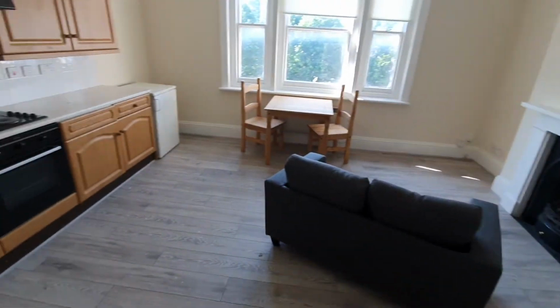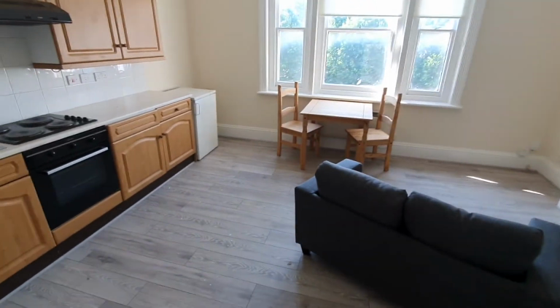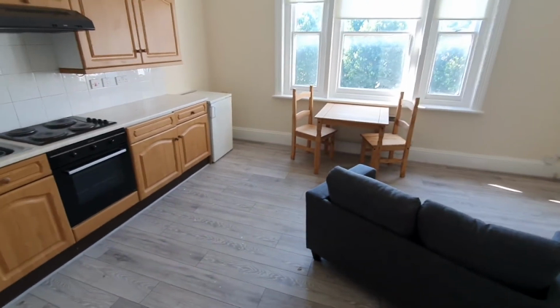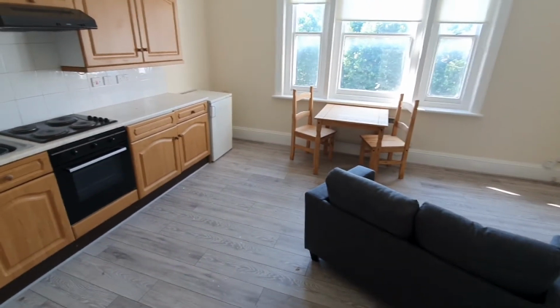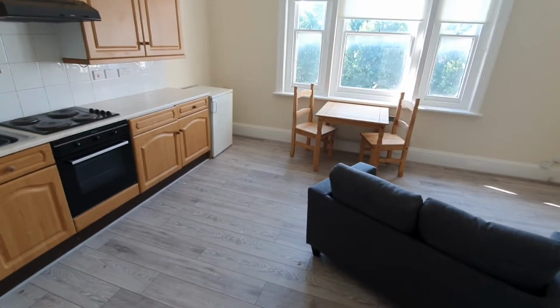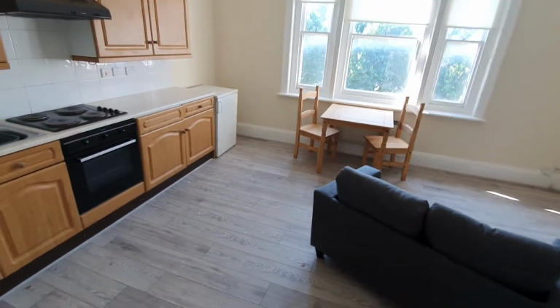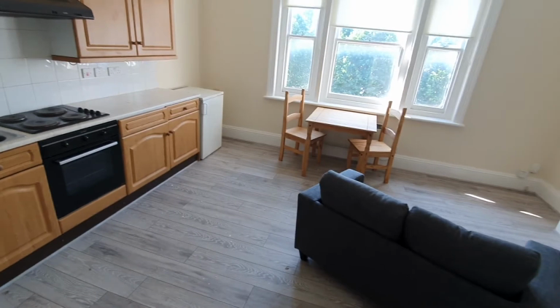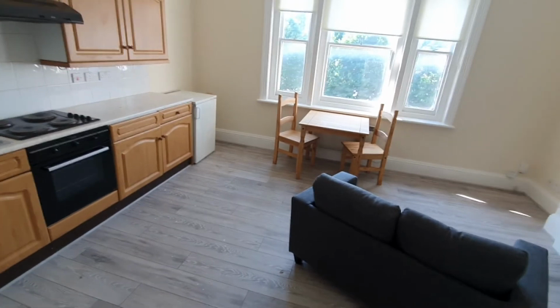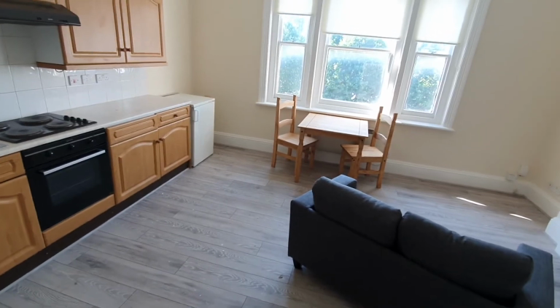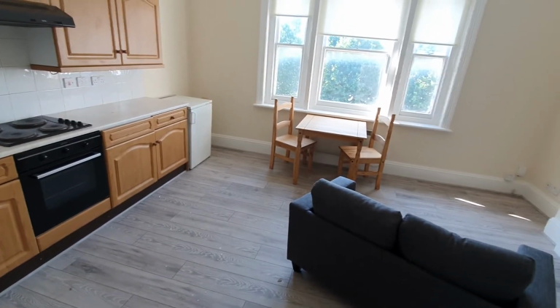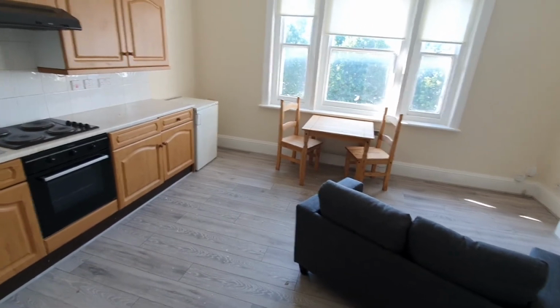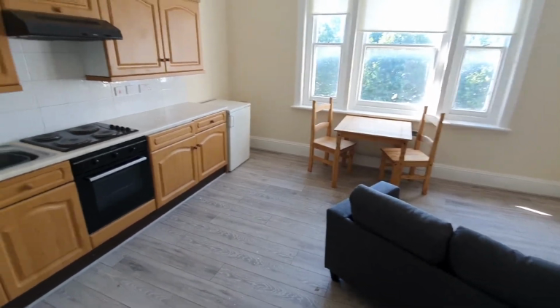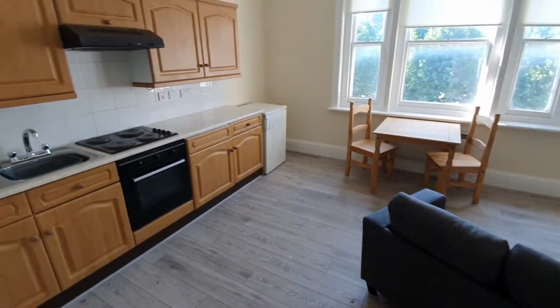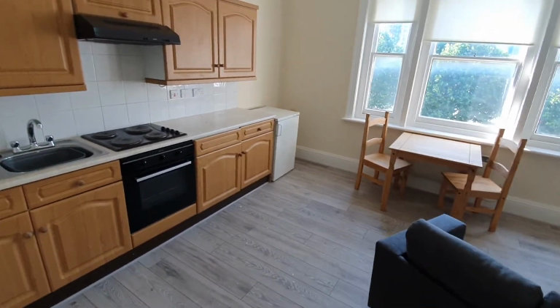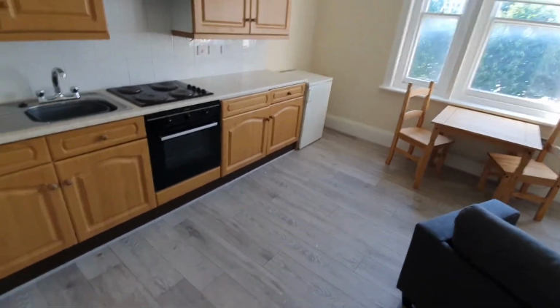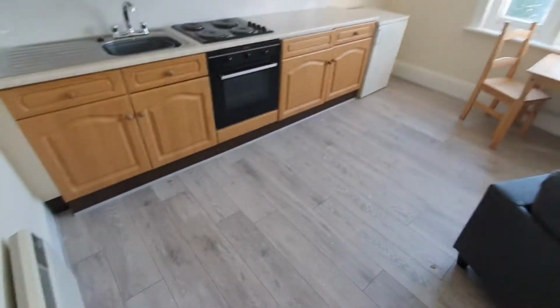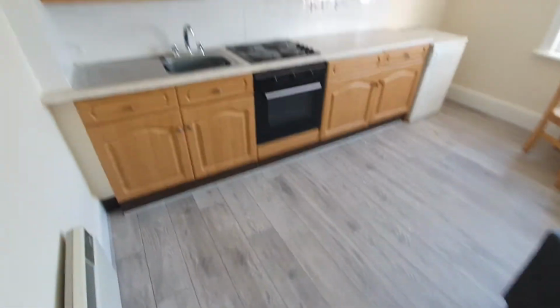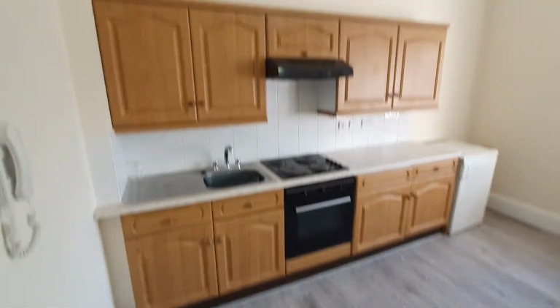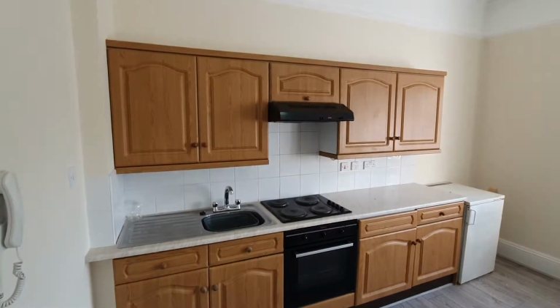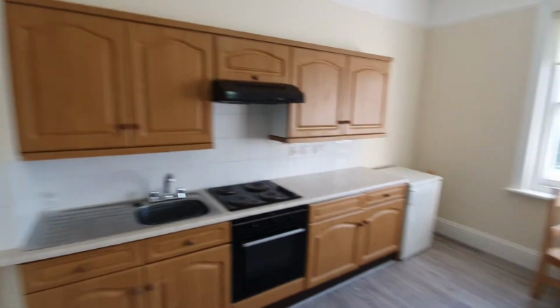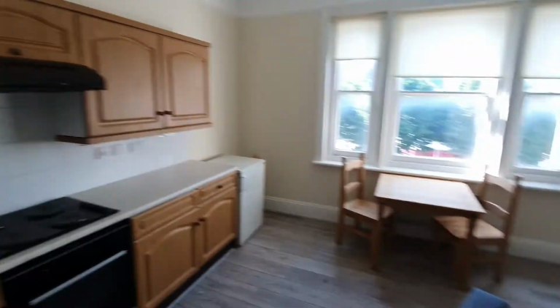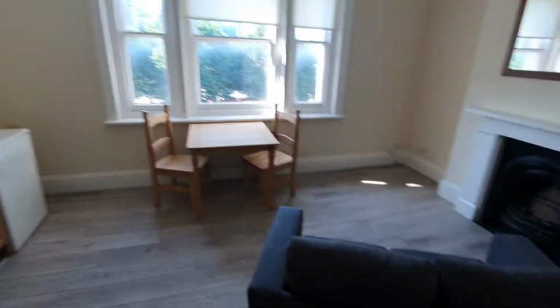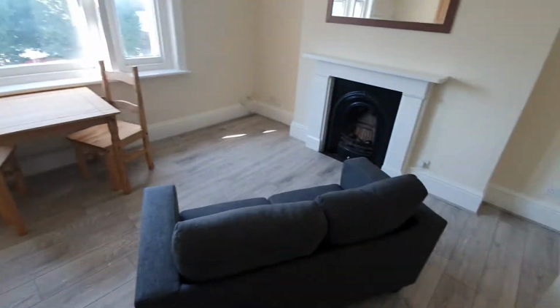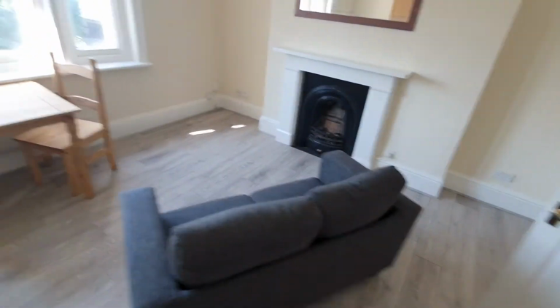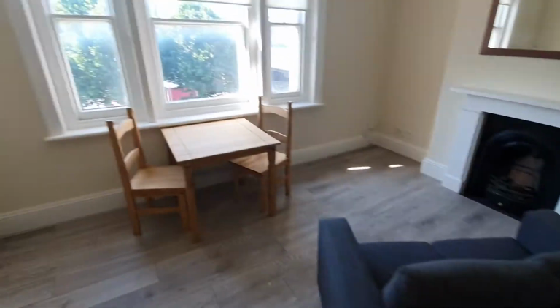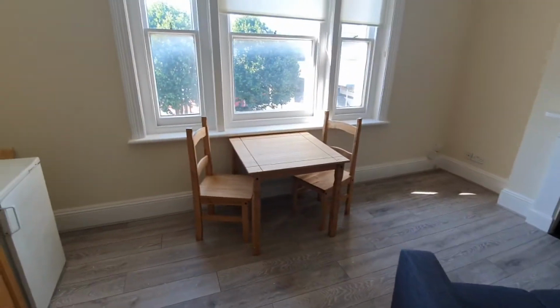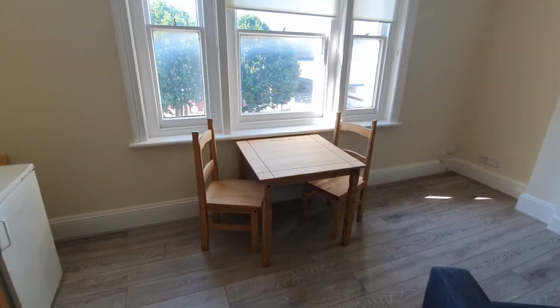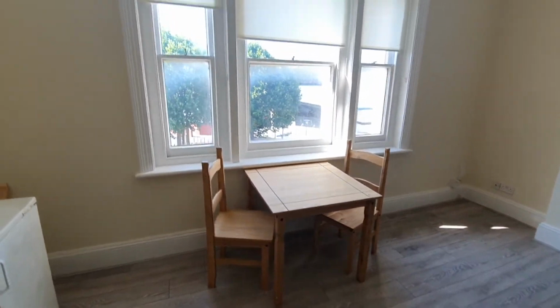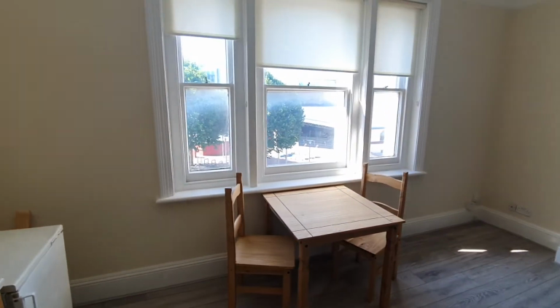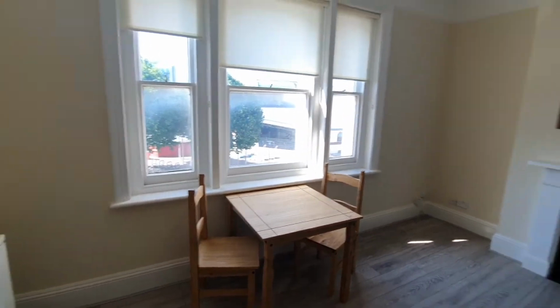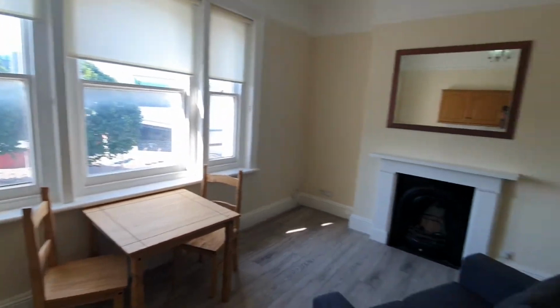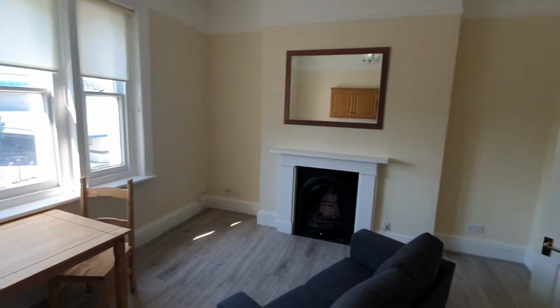The reception room and kitchen is at the front. The flat's just been recently redecorated and had new flooring. Brand new sofa, table and chairs. It's very bright.